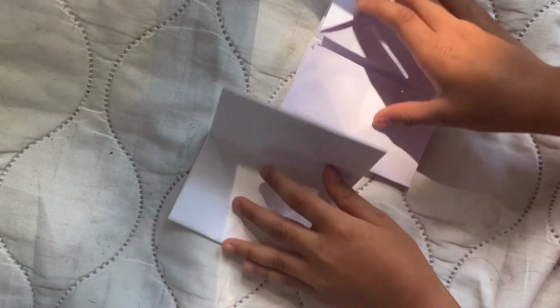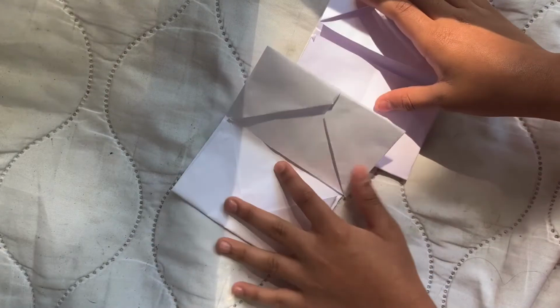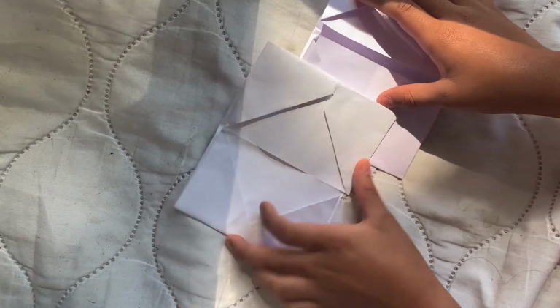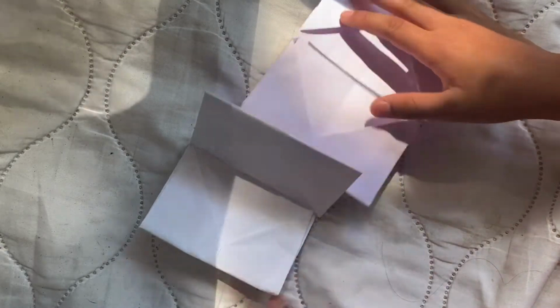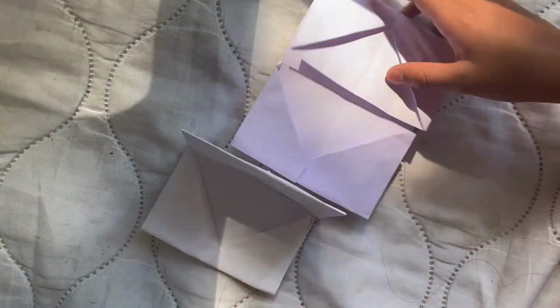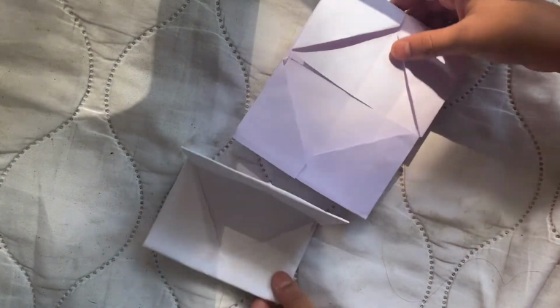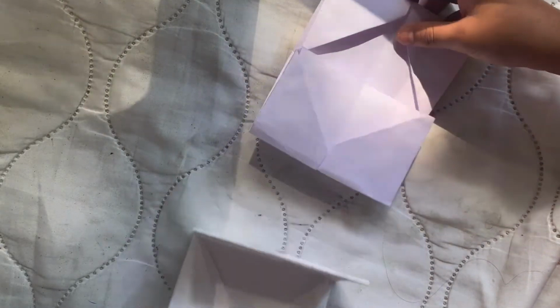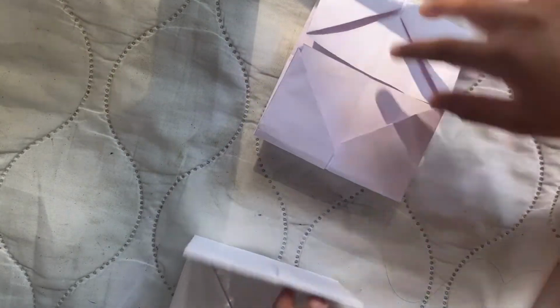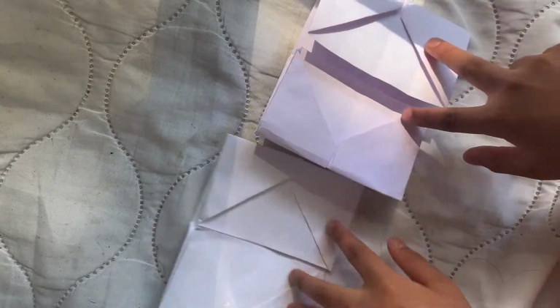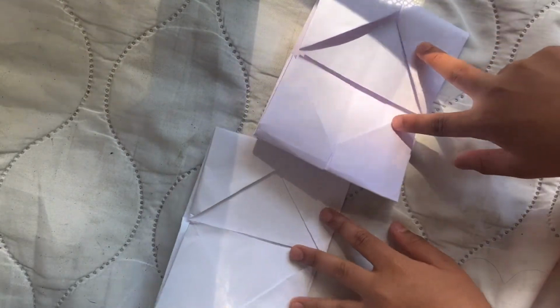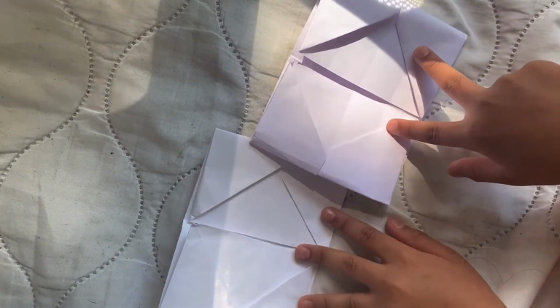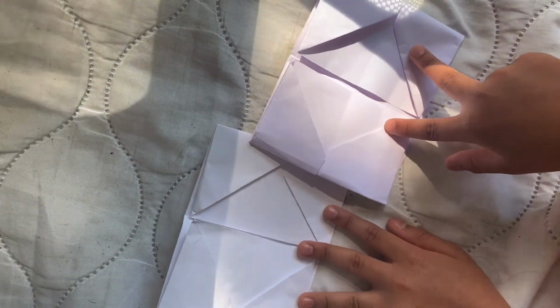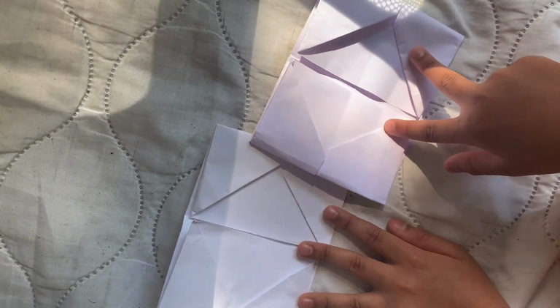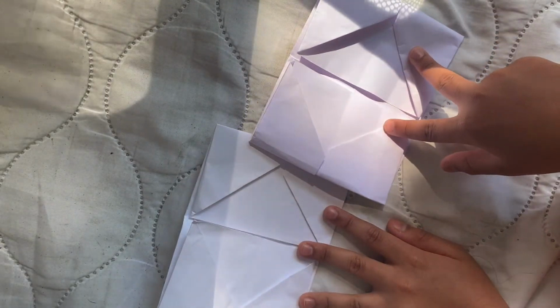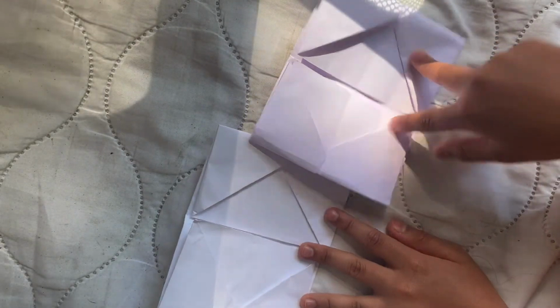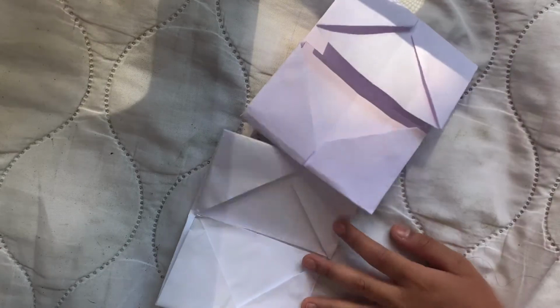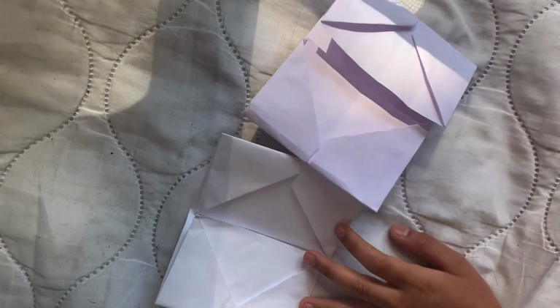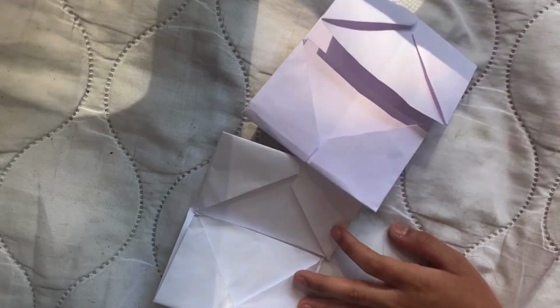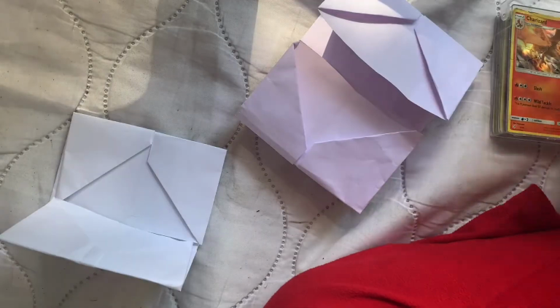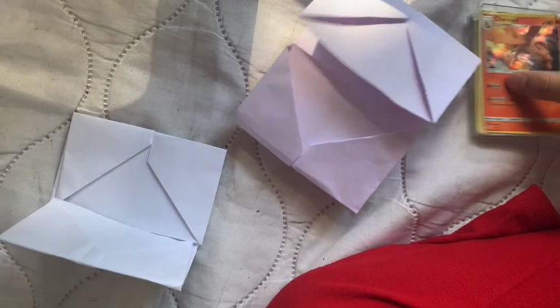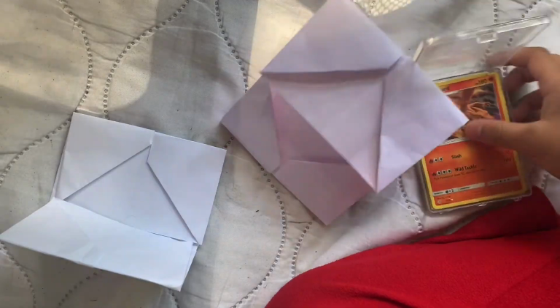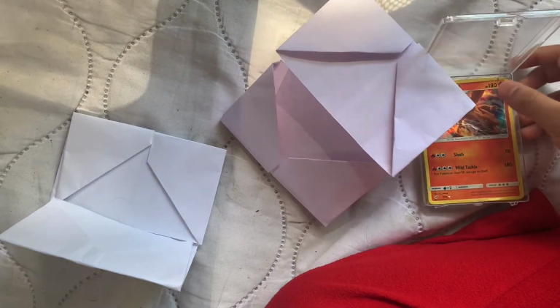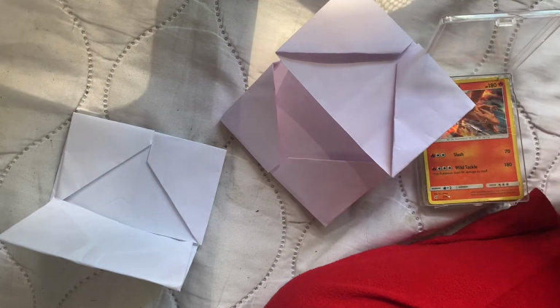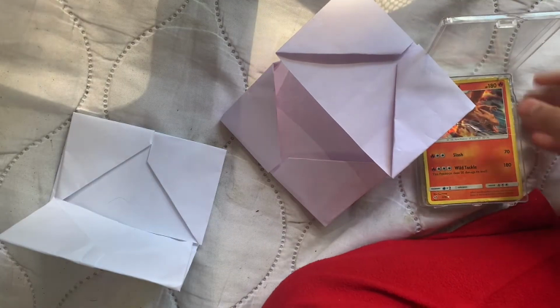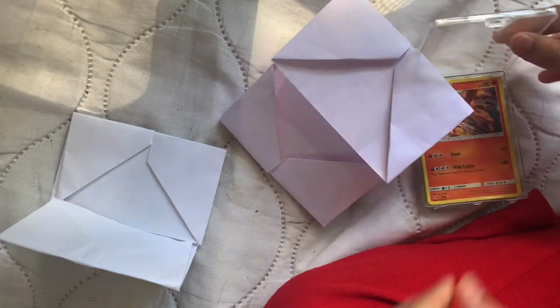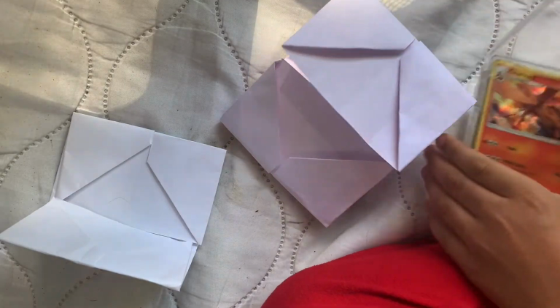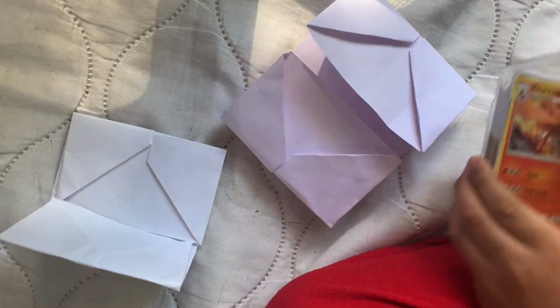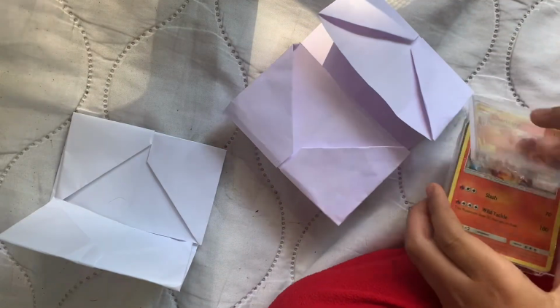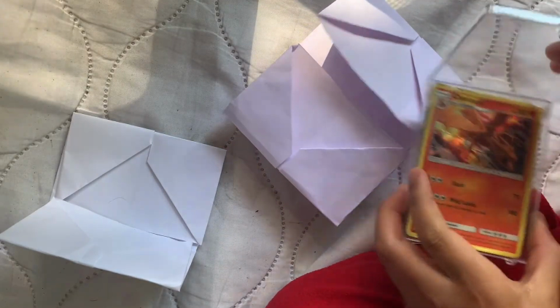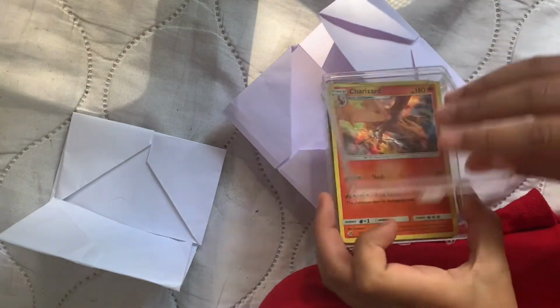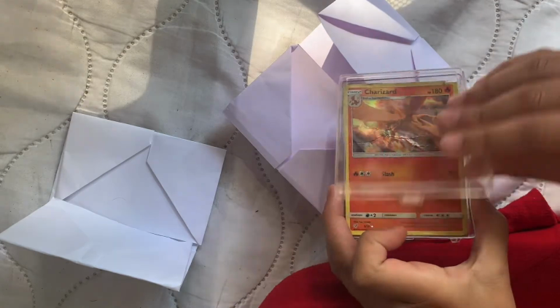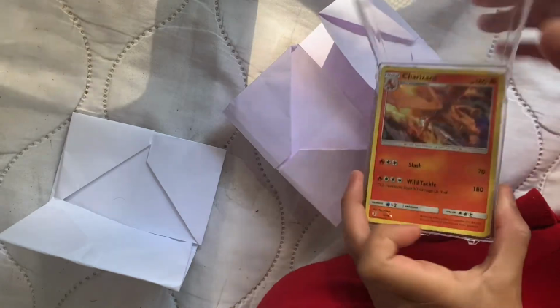Now I'm going to show you when there's two cards inside. Okay guys, so I got my Pokémon cards. There's a nice clear case.